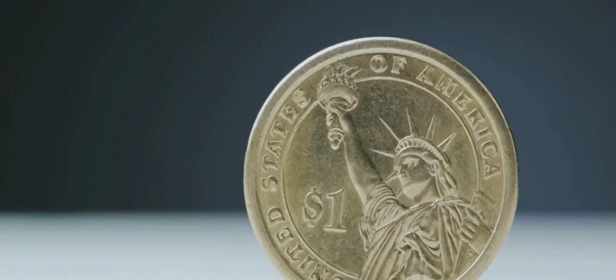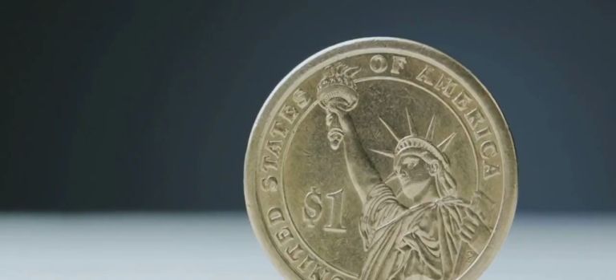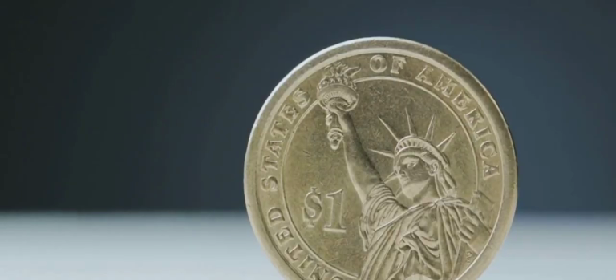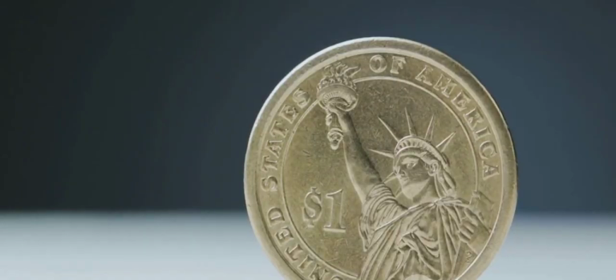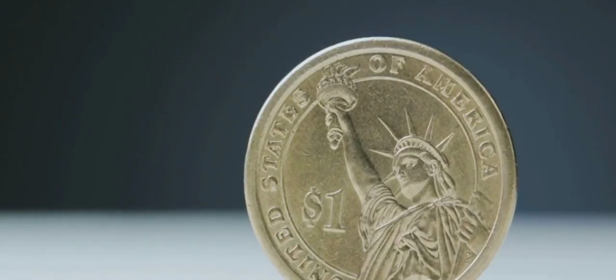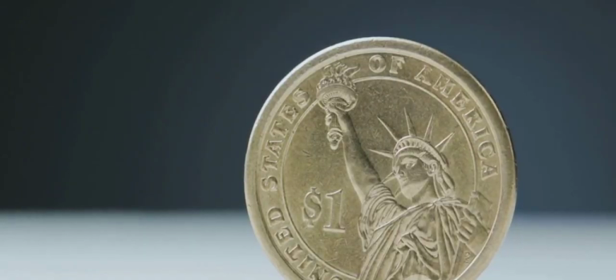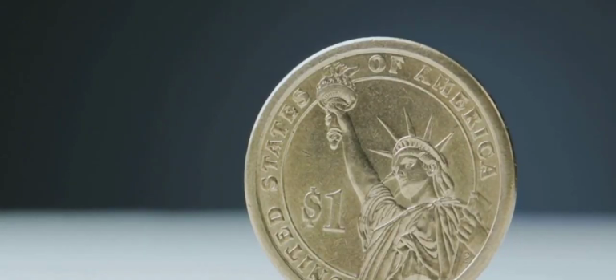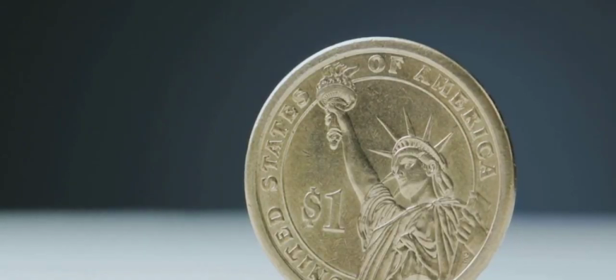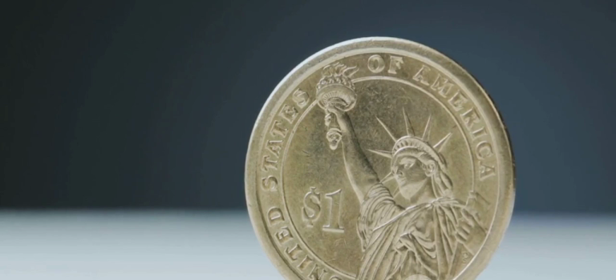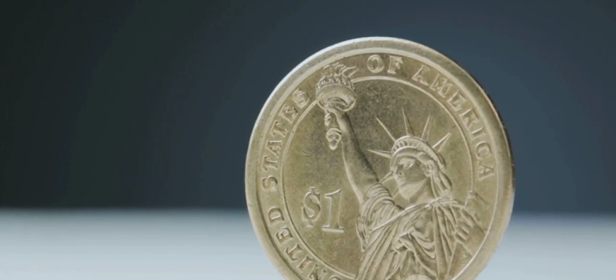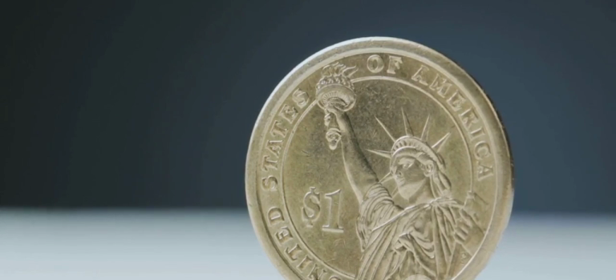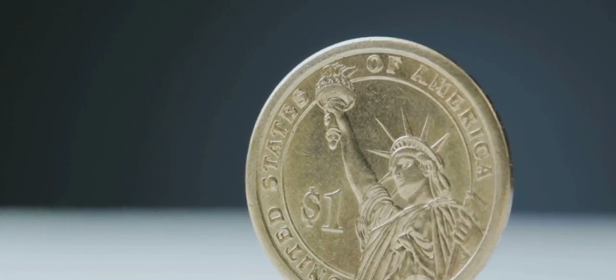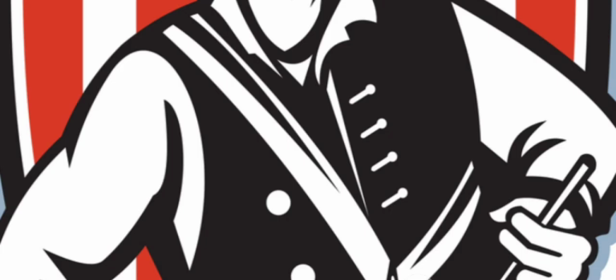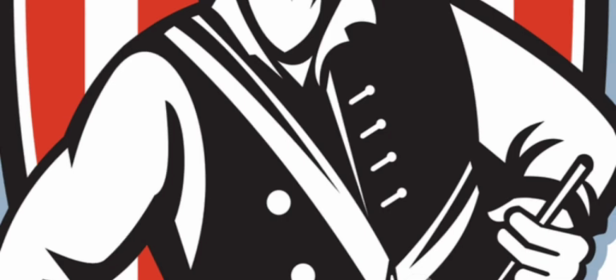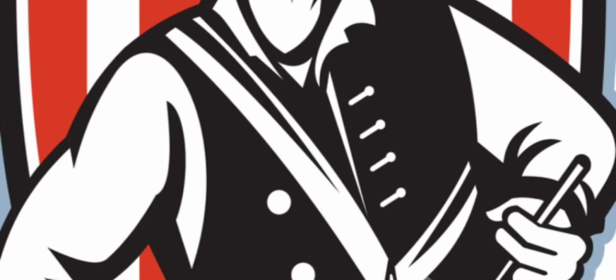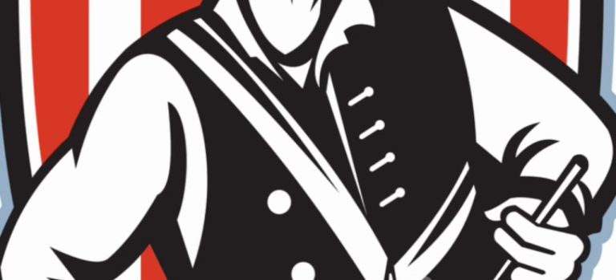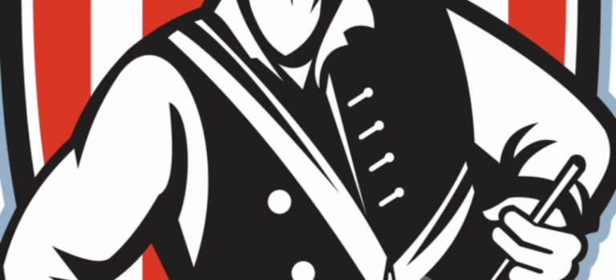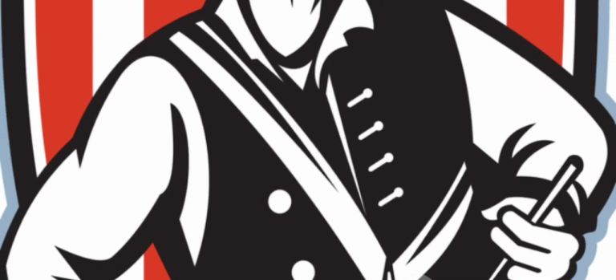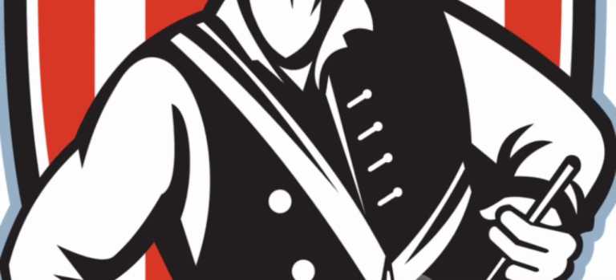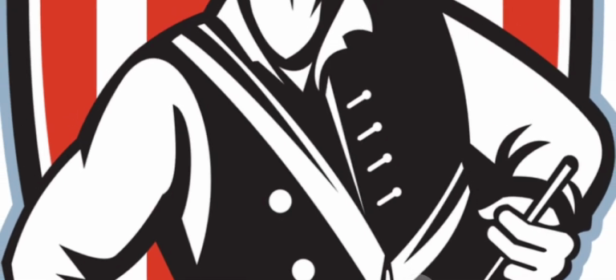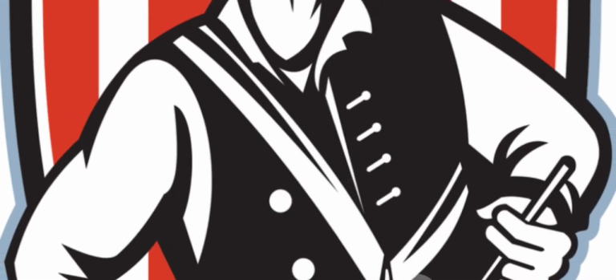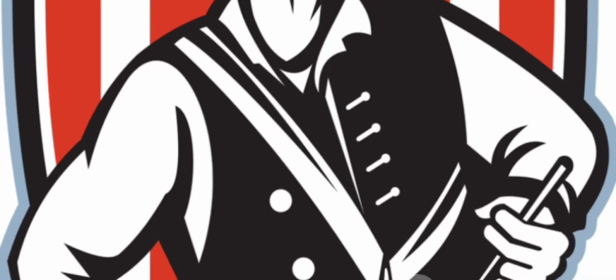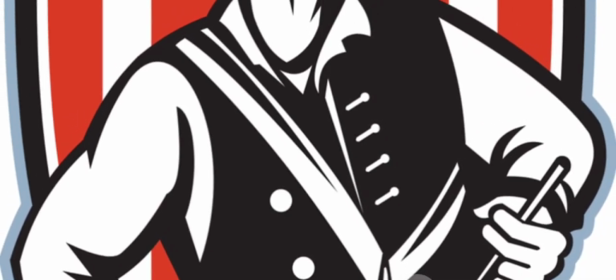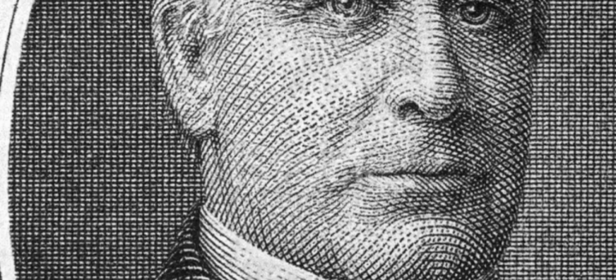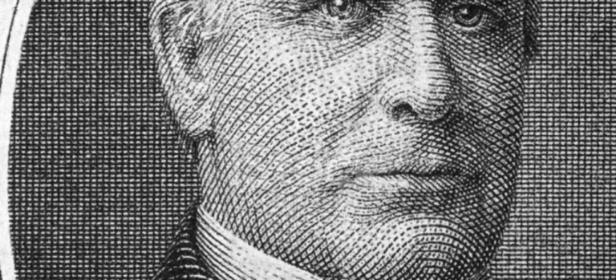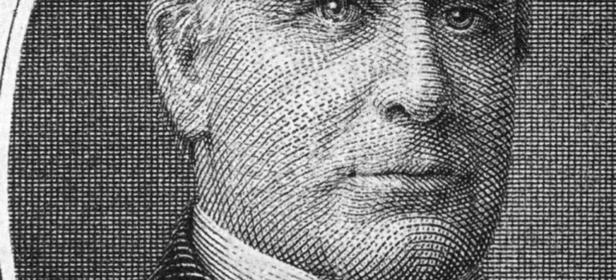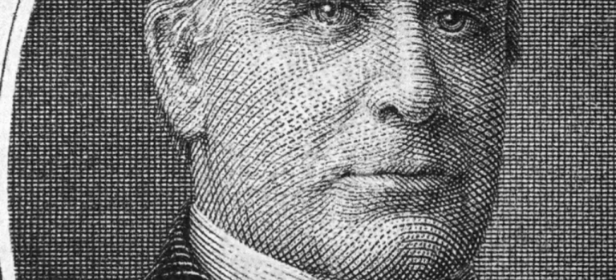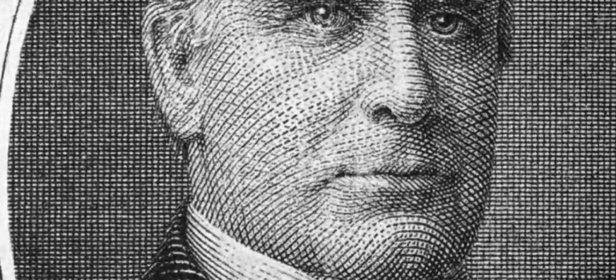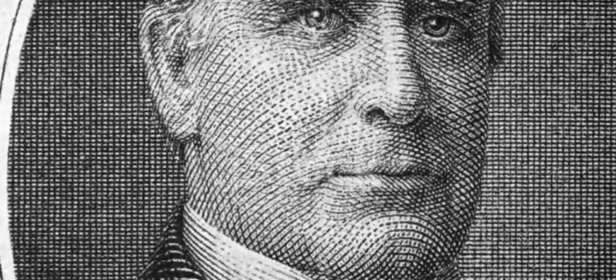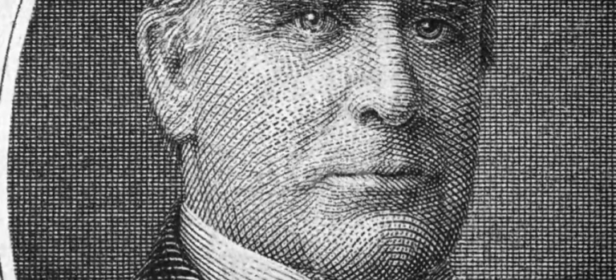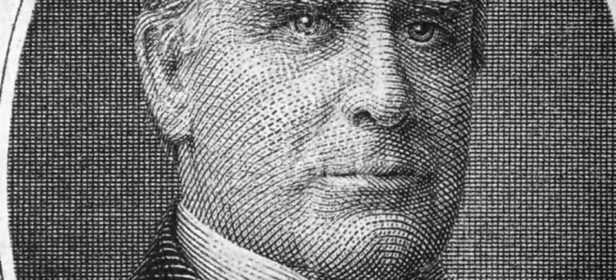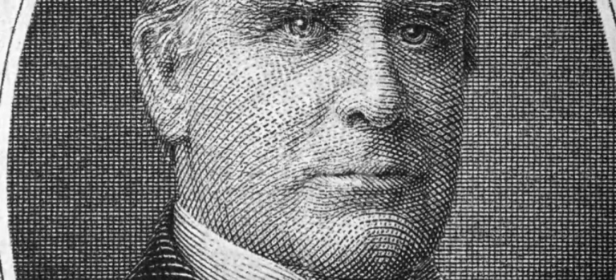The Bicentennial Quarter, as it's known, features a unique design. On its reverse, it showcases a patriotic drummer boy, a creation of Jack L. R., who won a national competition.